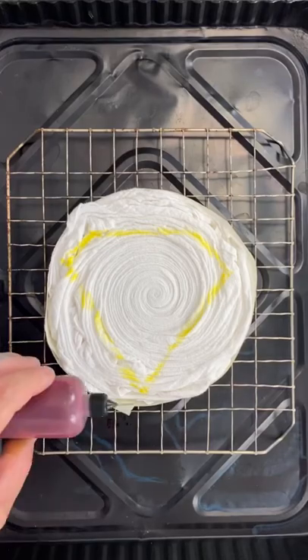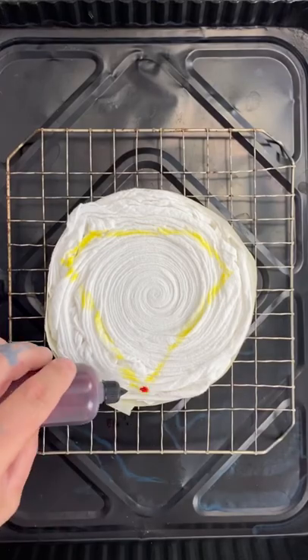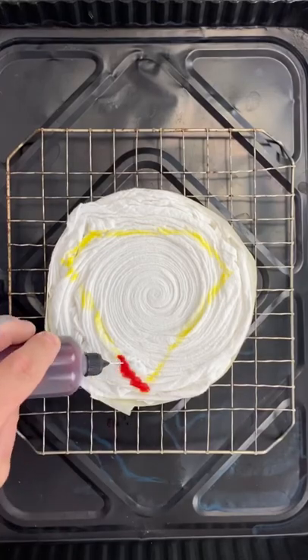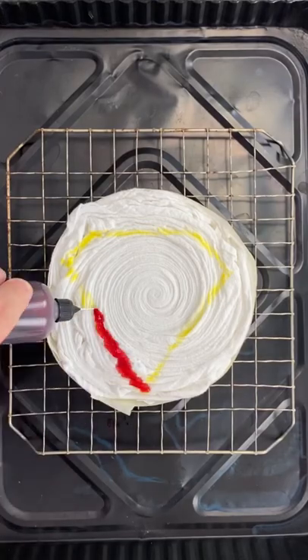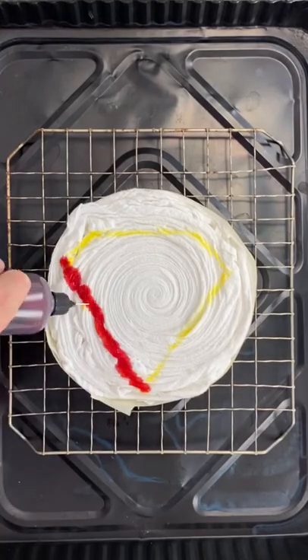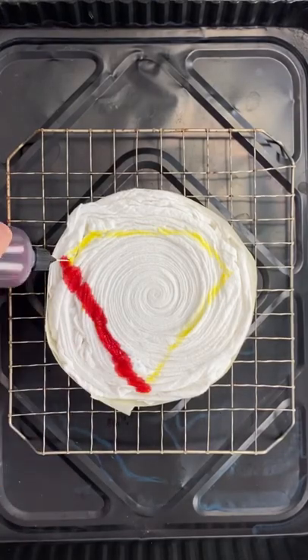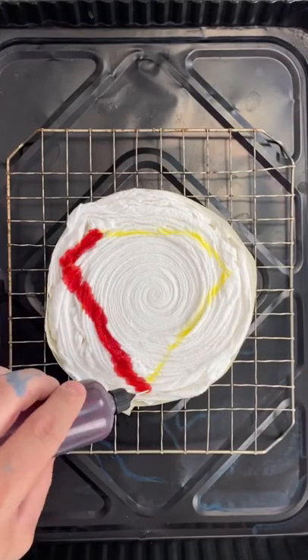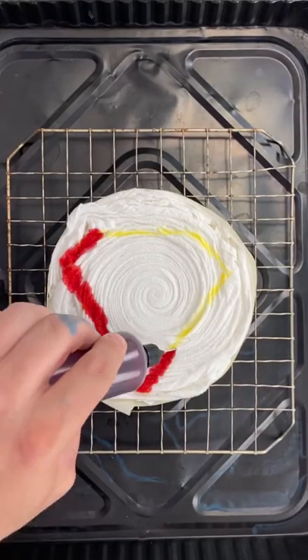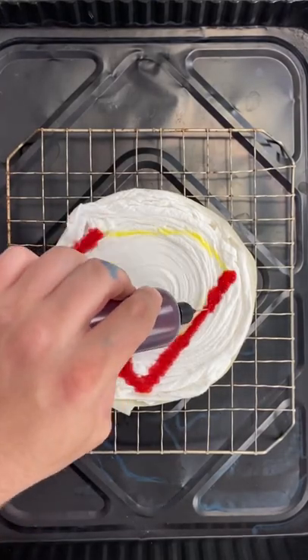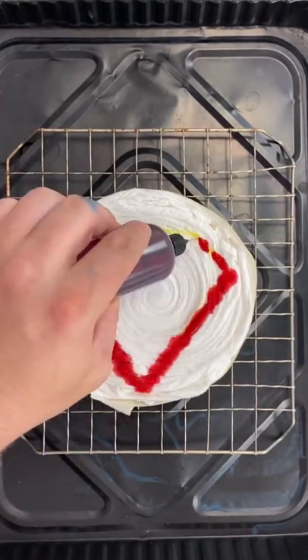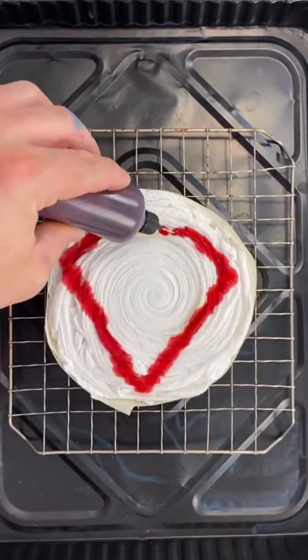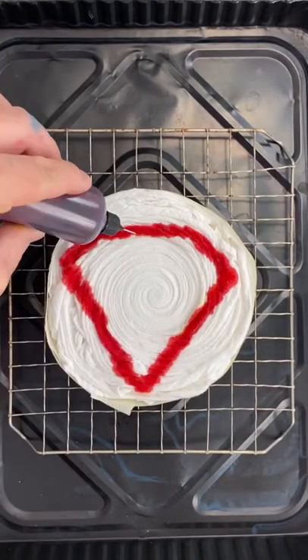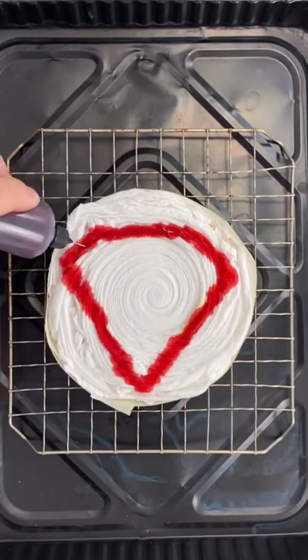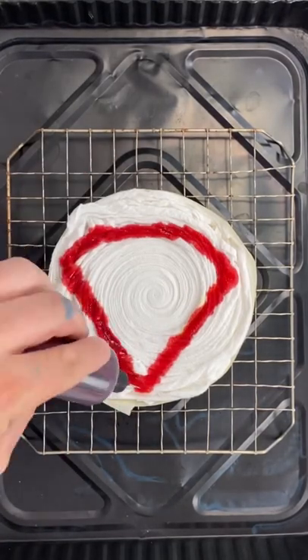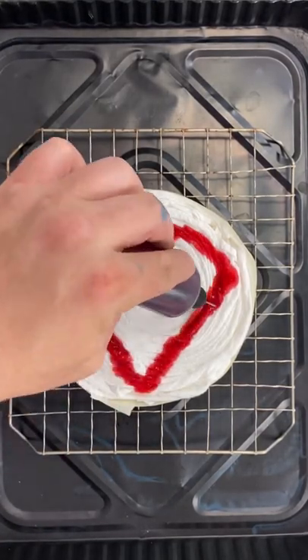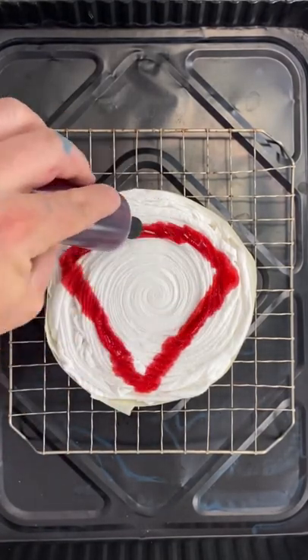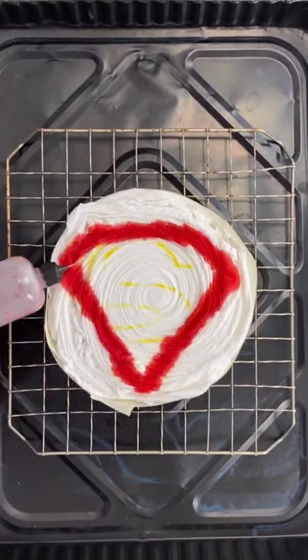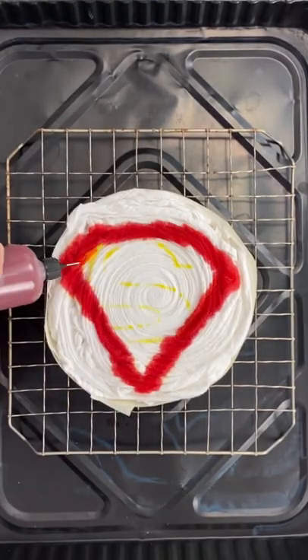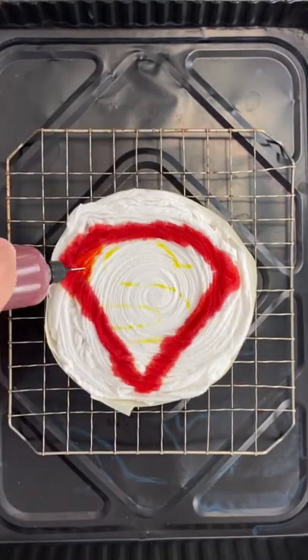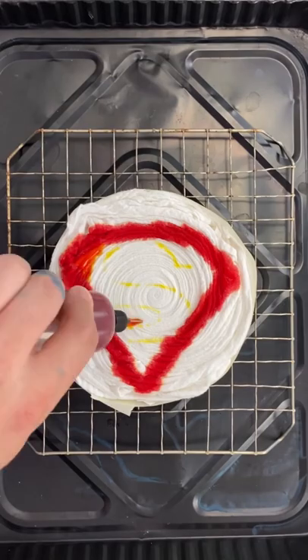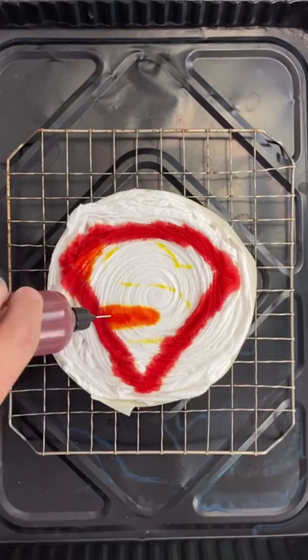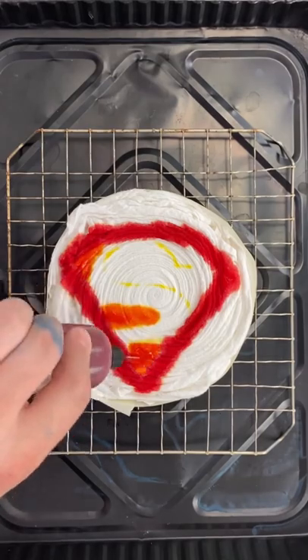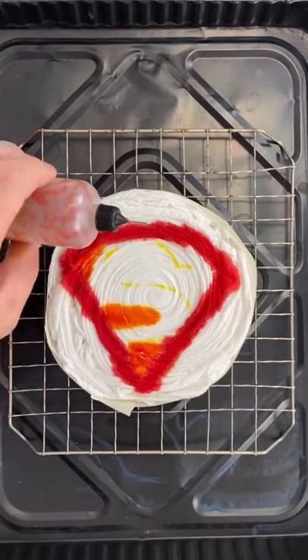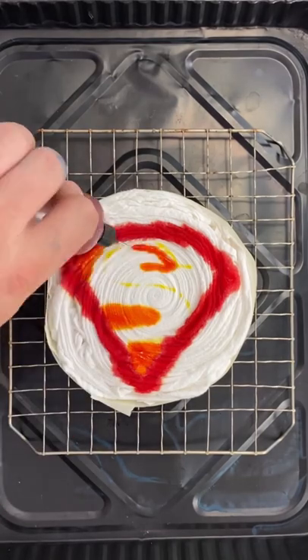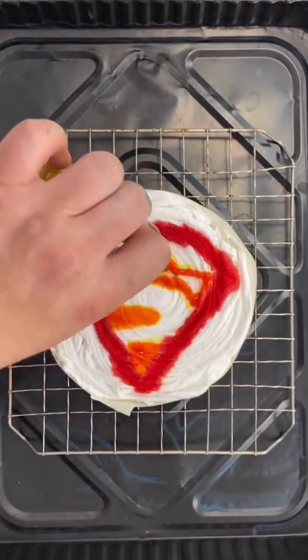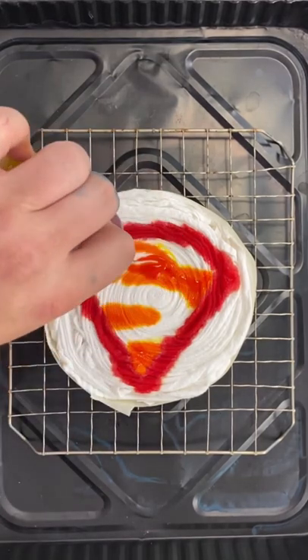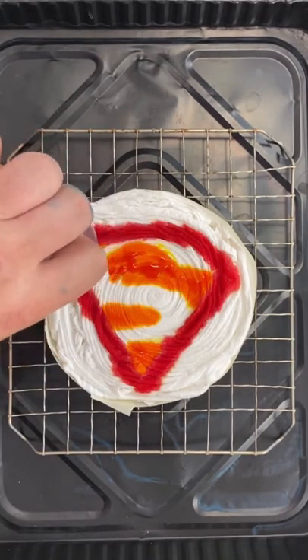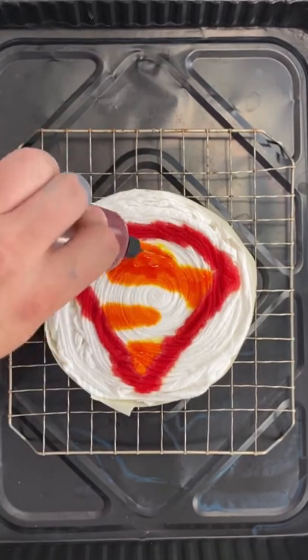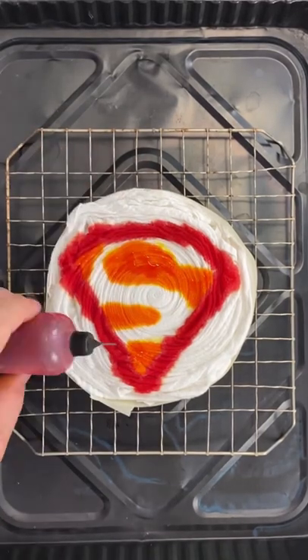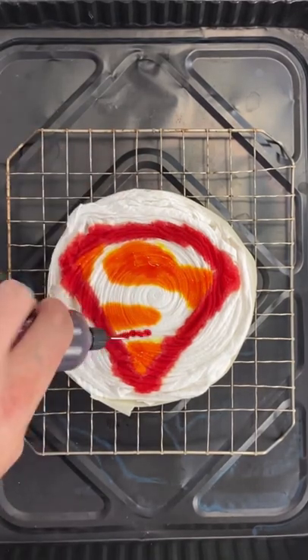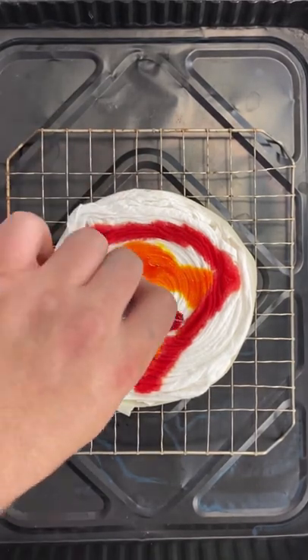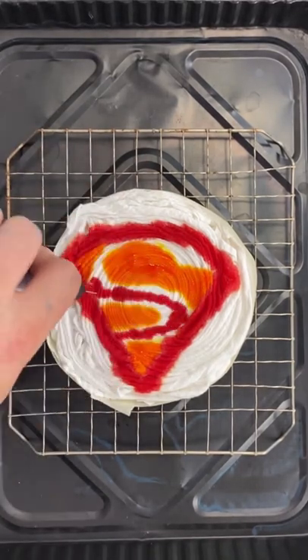Can you do Superman logo? I can definitely try. I got my red, my yellow, and my blue here. I know the yellow looks a little orange, but that's just the way the dye goes.